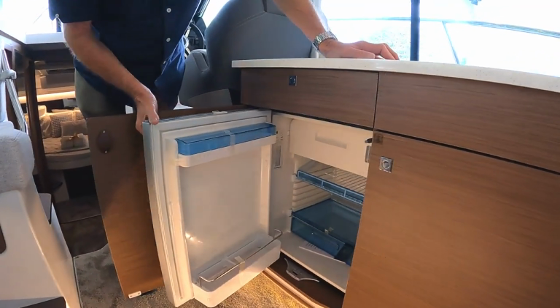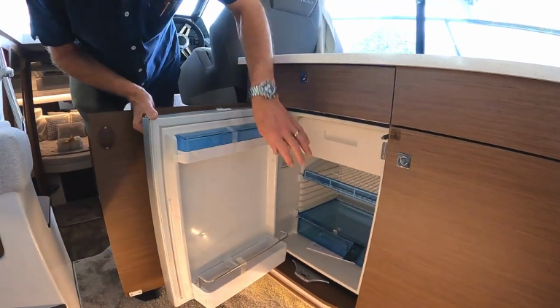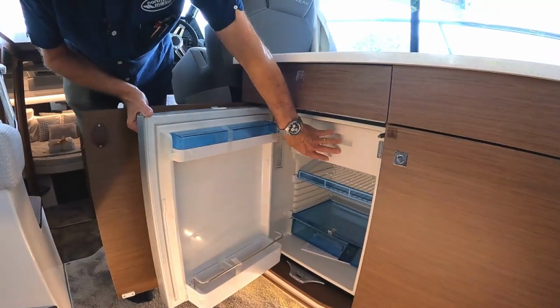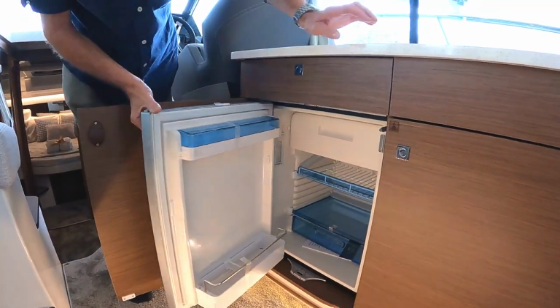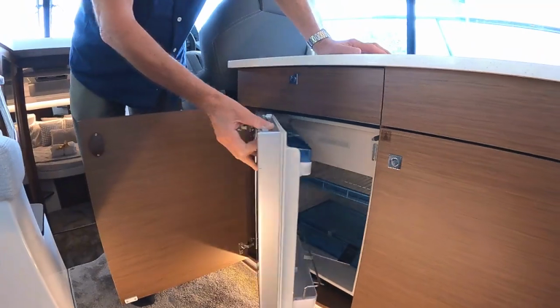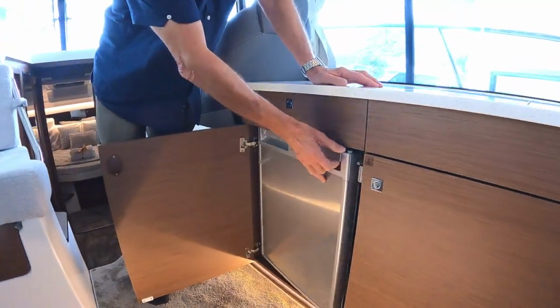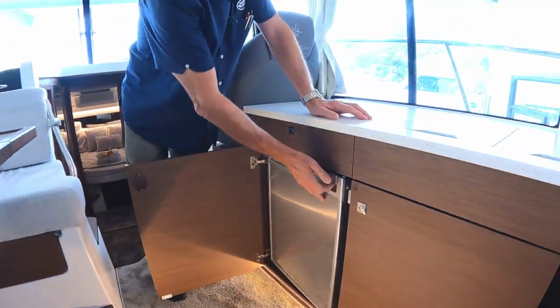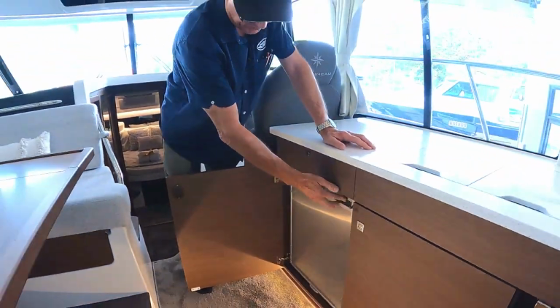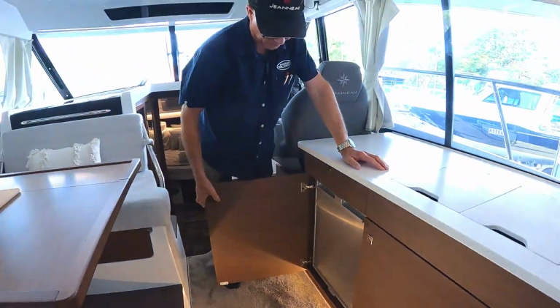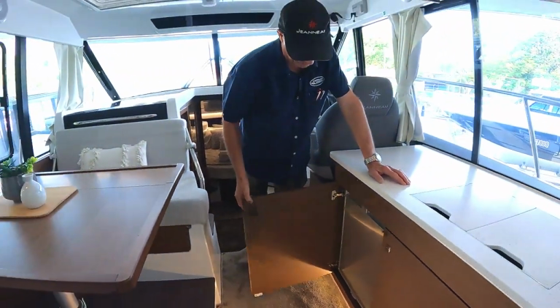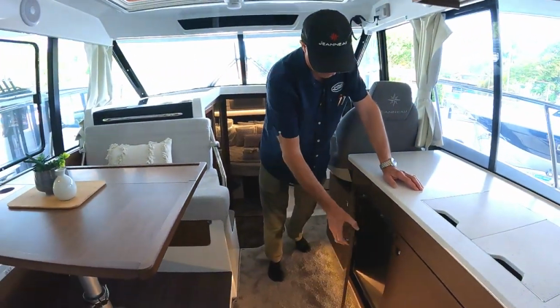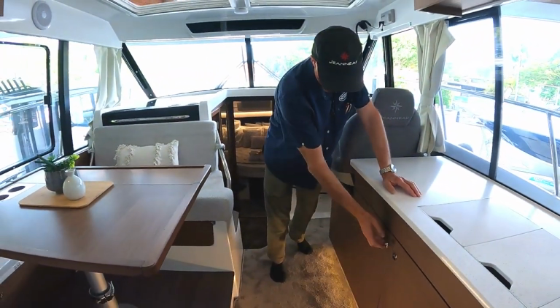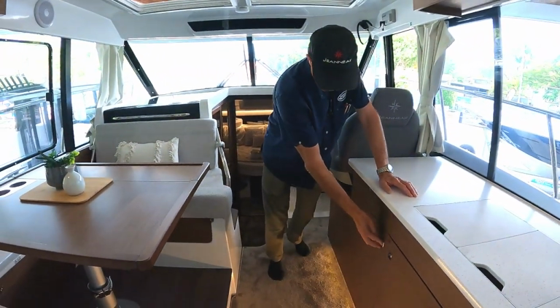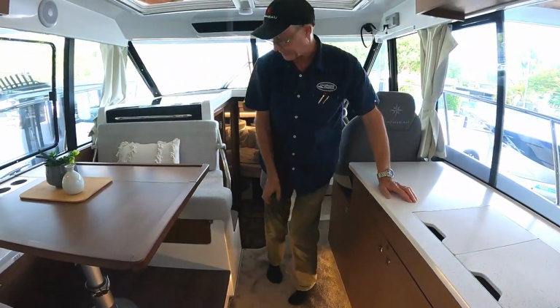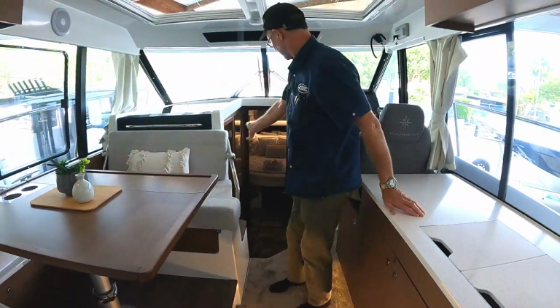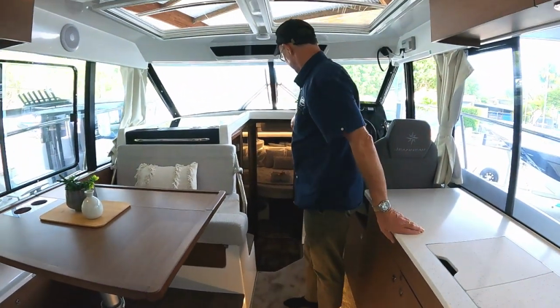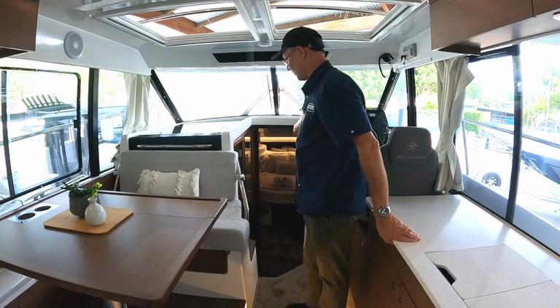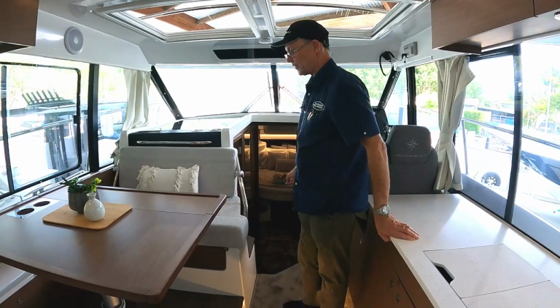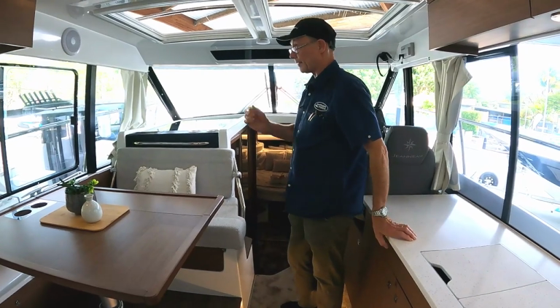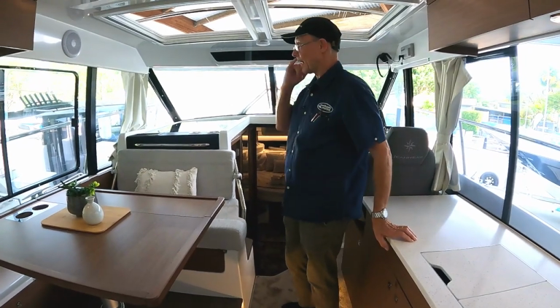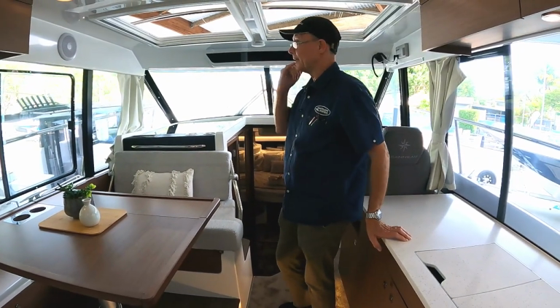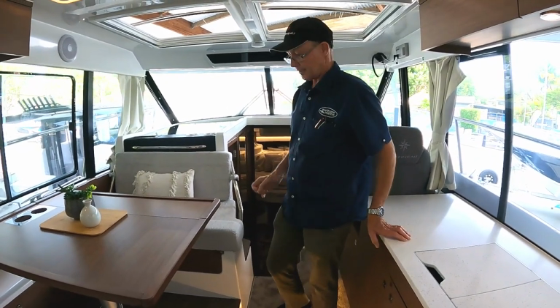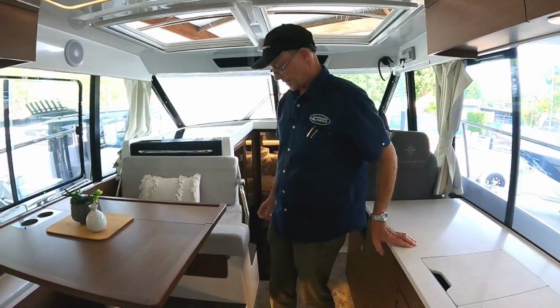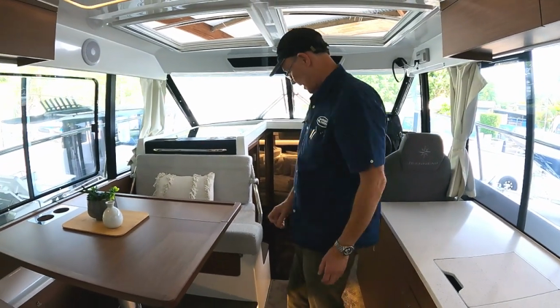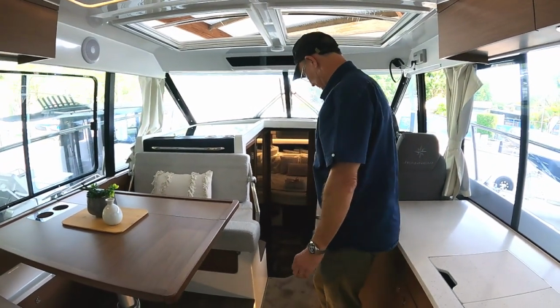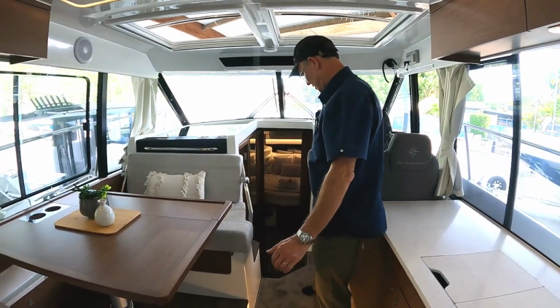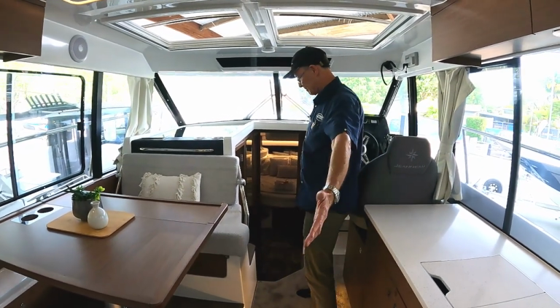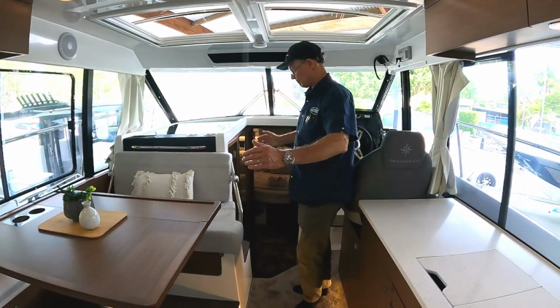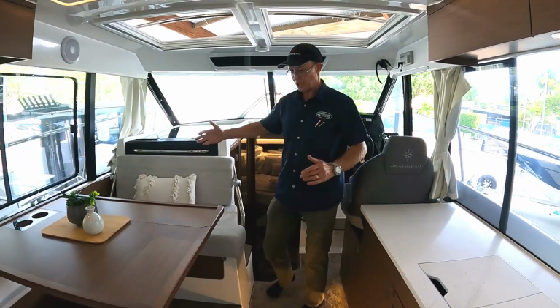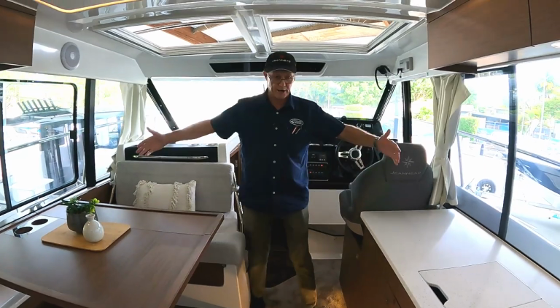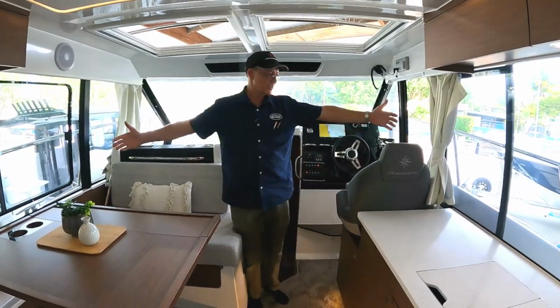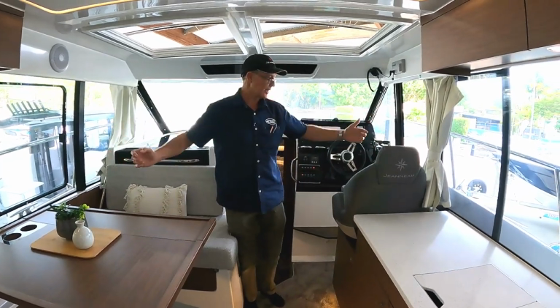We have a 12-volt fridge with a small freezer. This particular boat is fitted with a second fridge, which is down below in the third cabin. Really nice airy boat — nice and wide, a lot of room here.